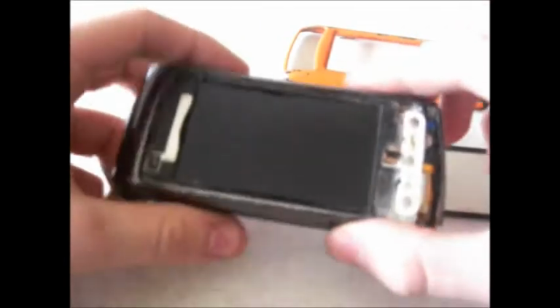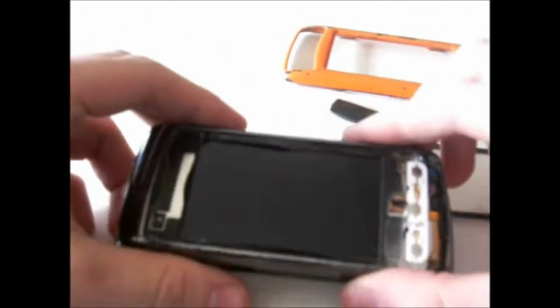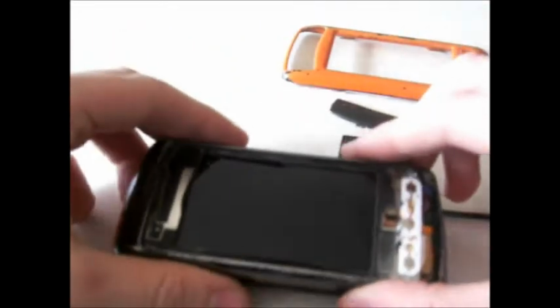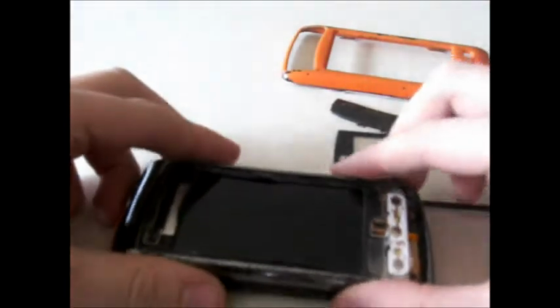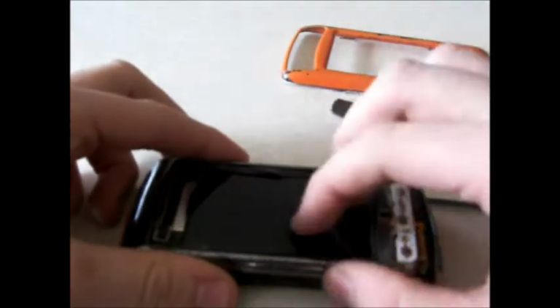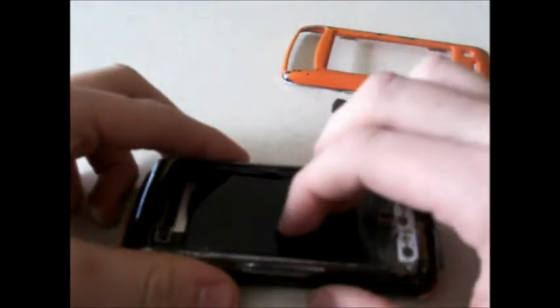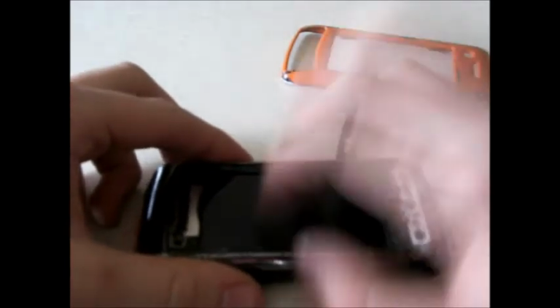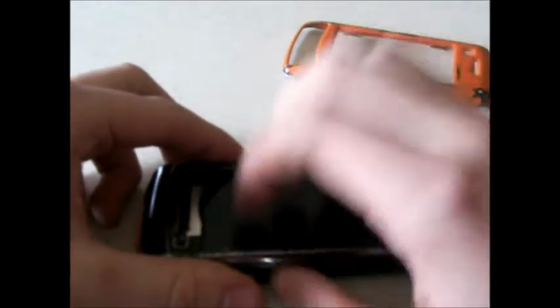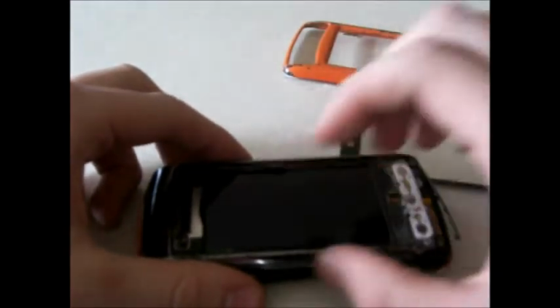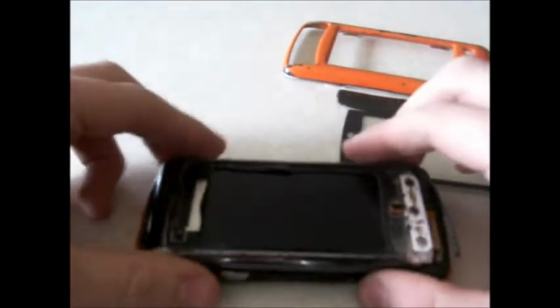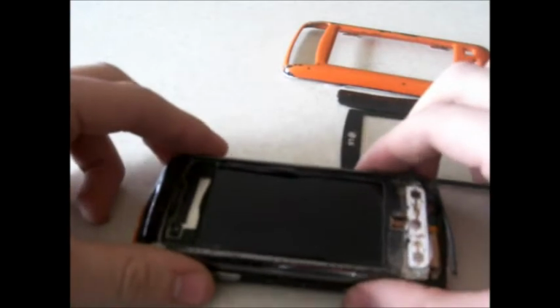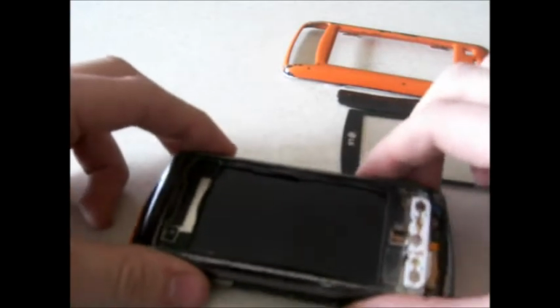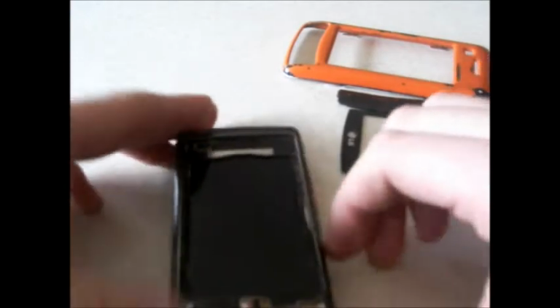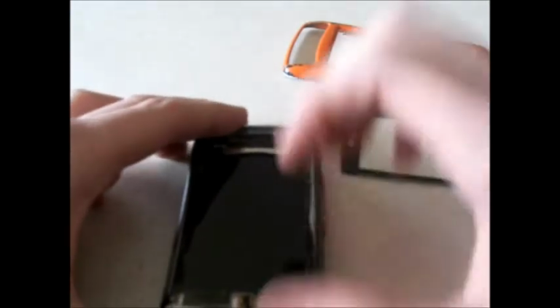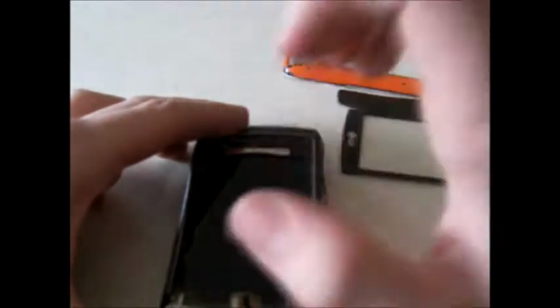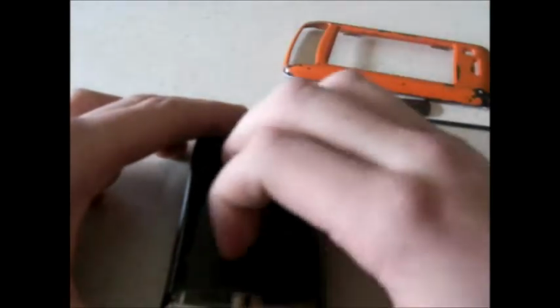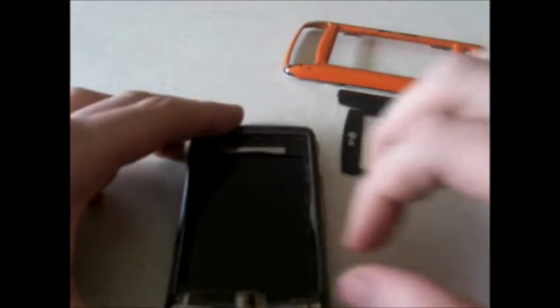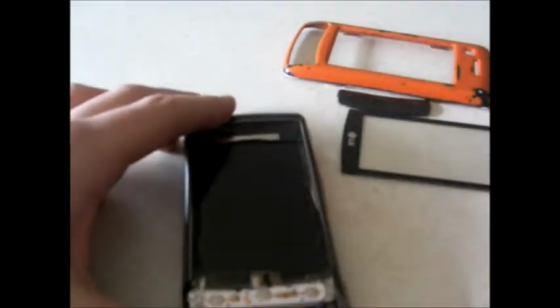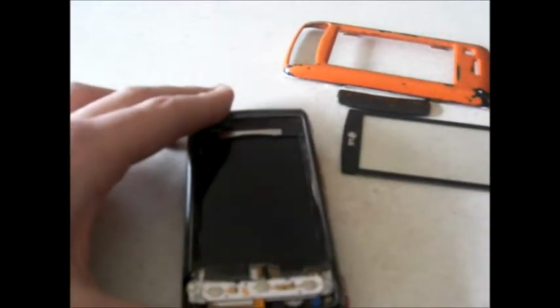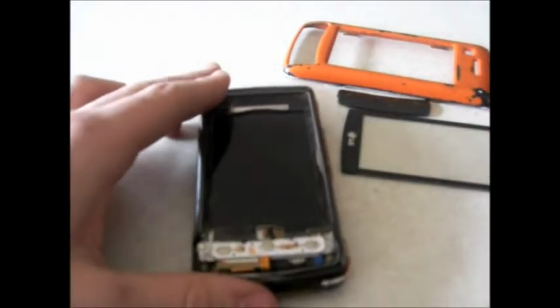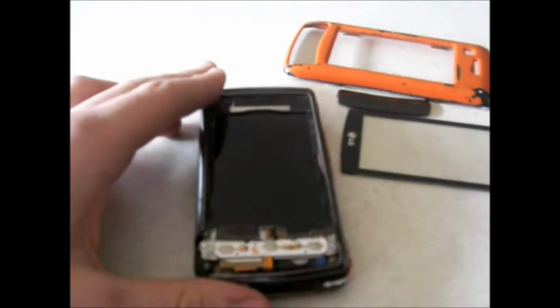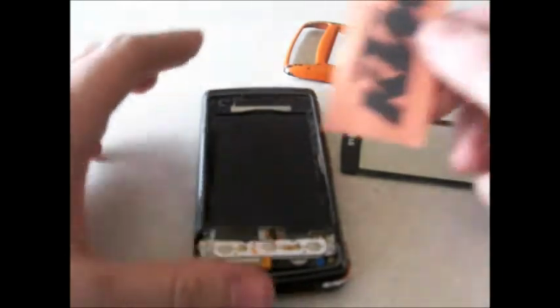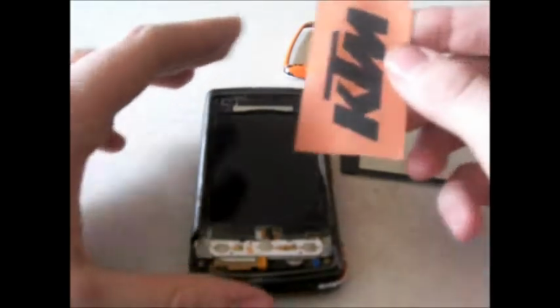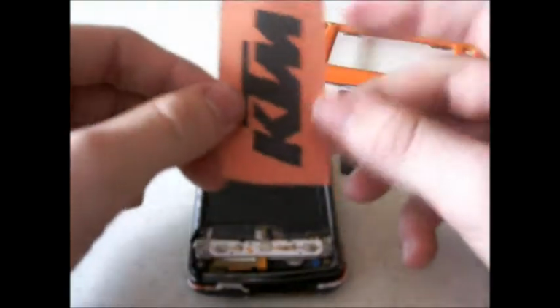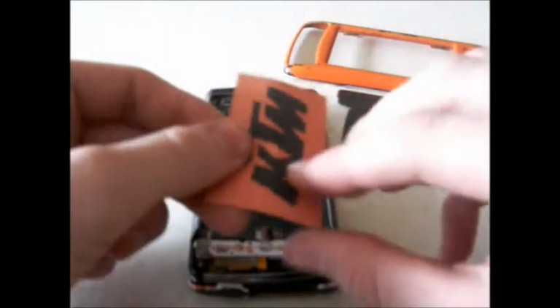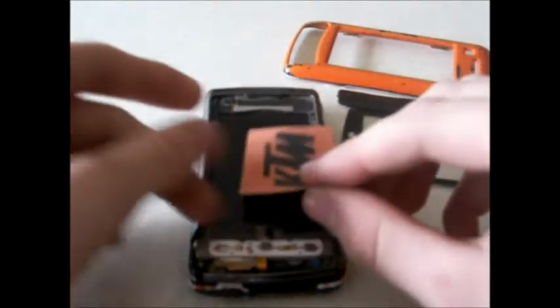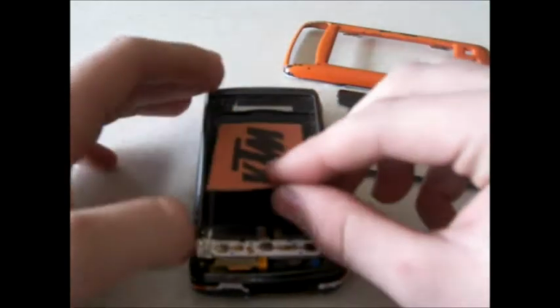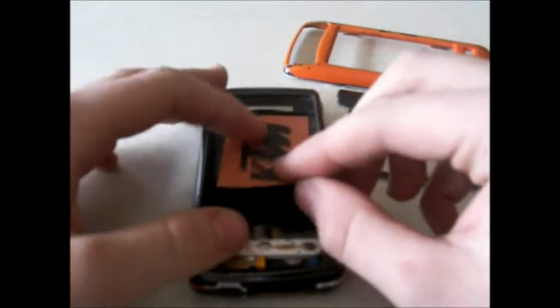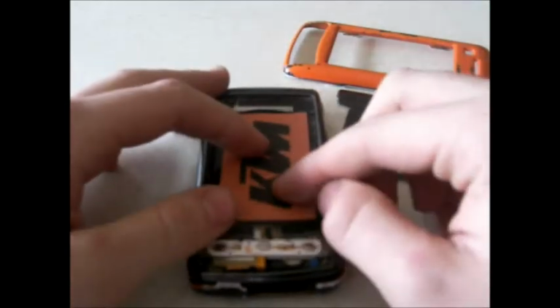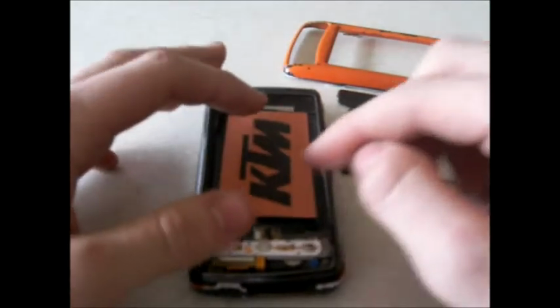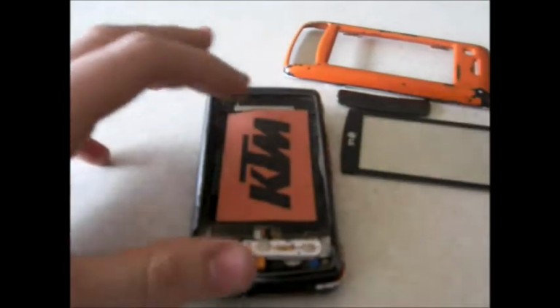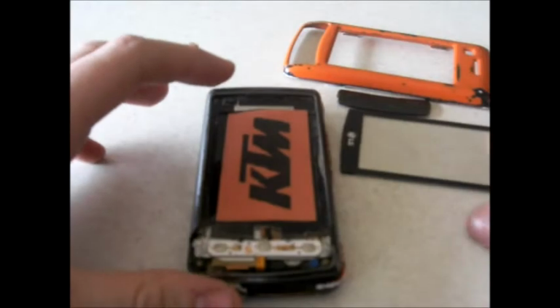Next, all you have to do is hit your screen hard a few times until it stops working. Then print off any wallpaper you want from the internet and place it there for a permanent wallpaper.